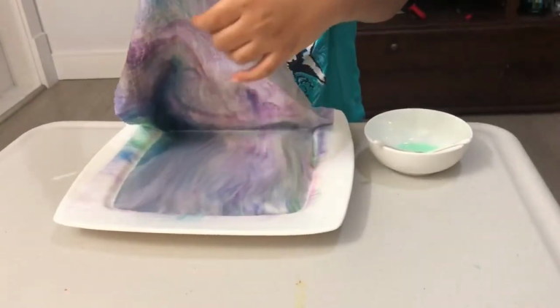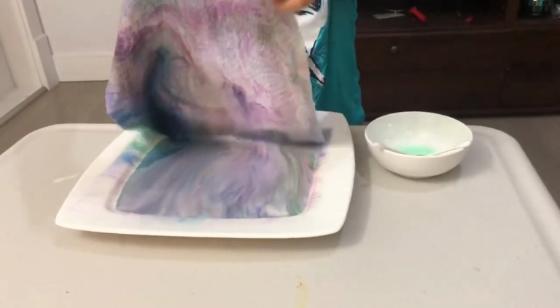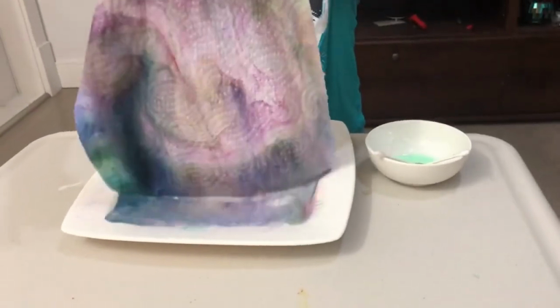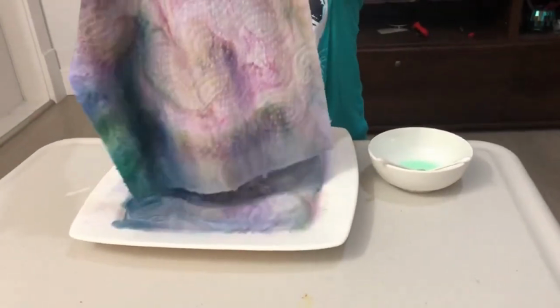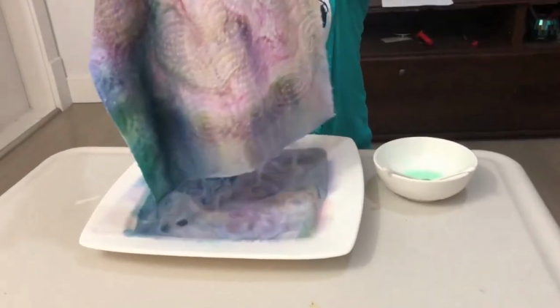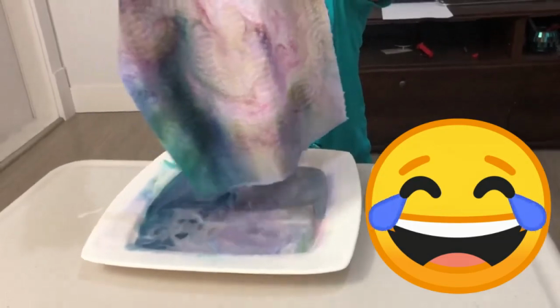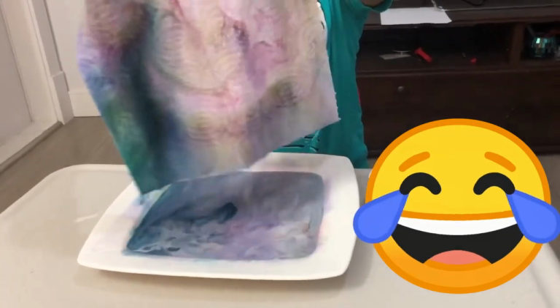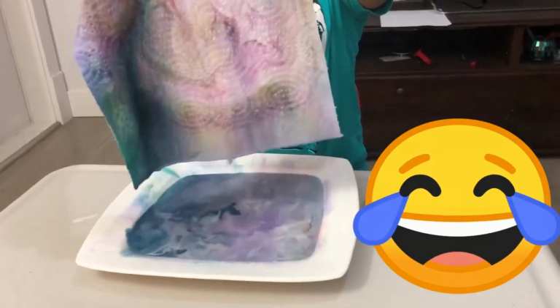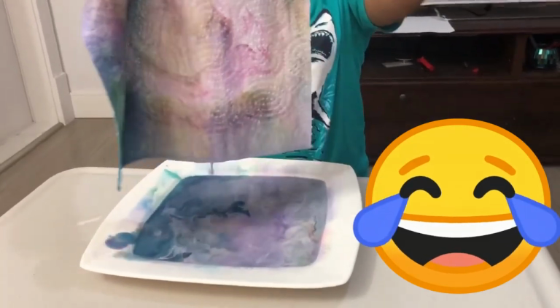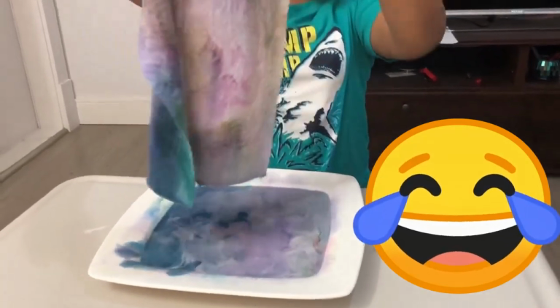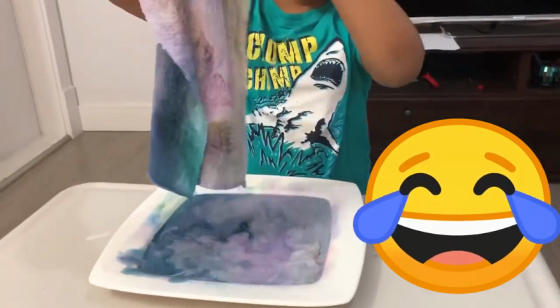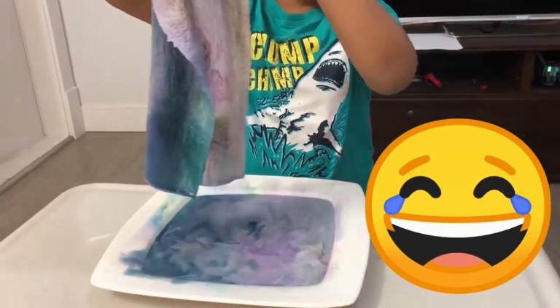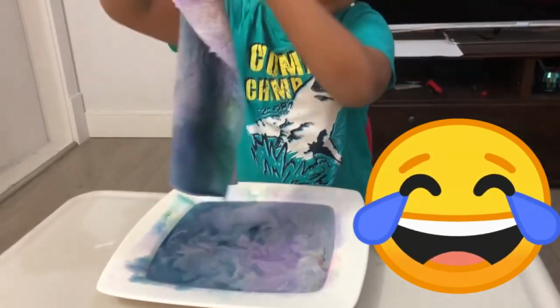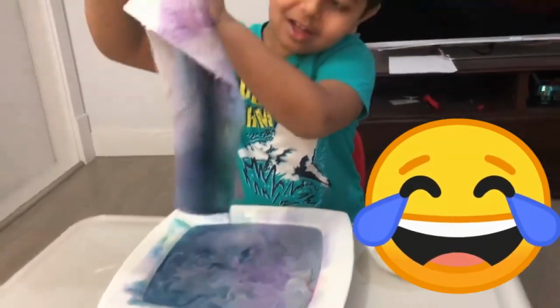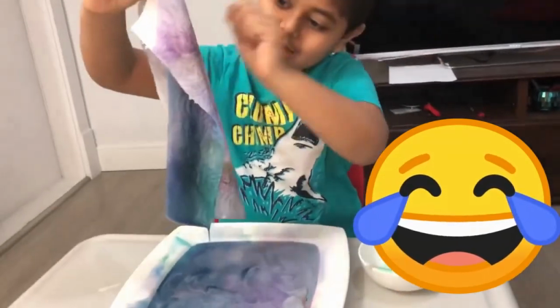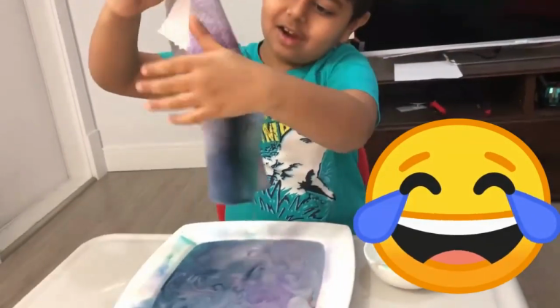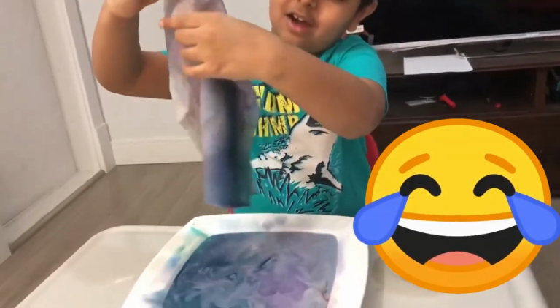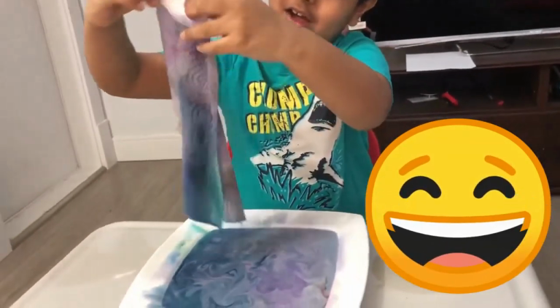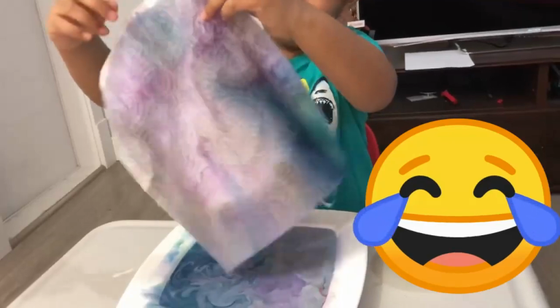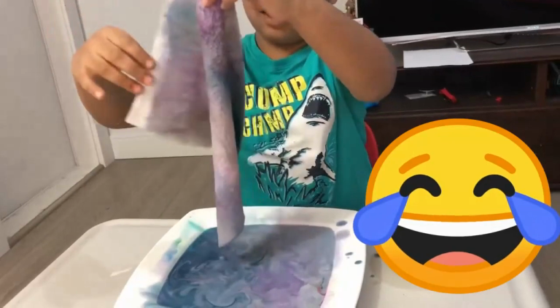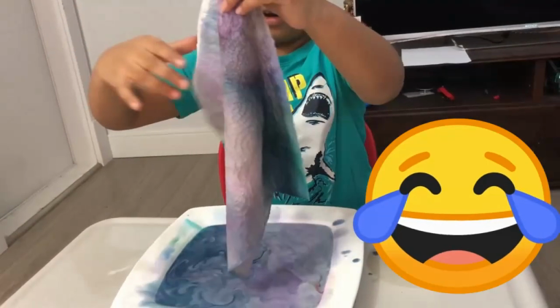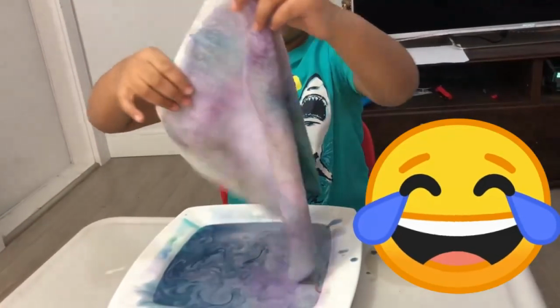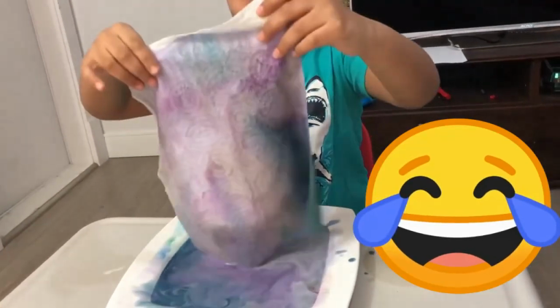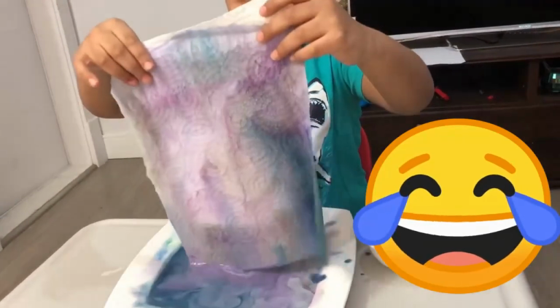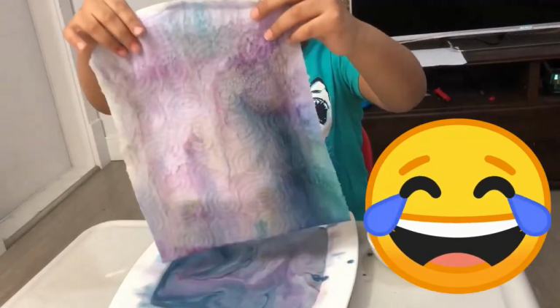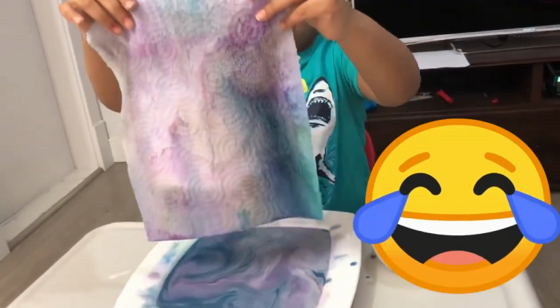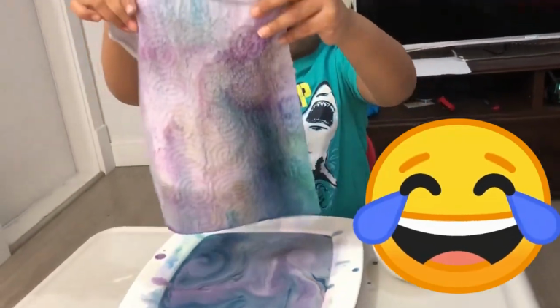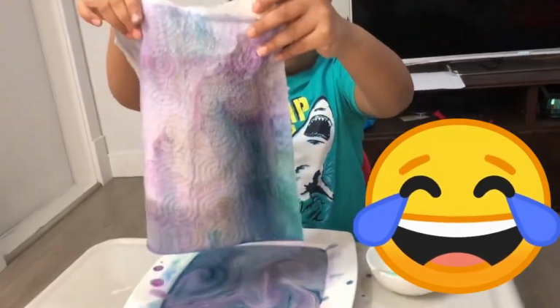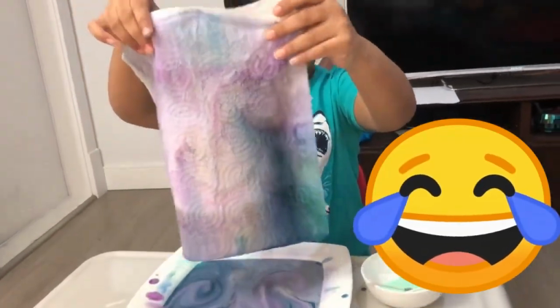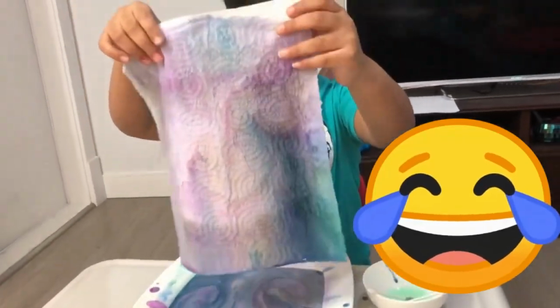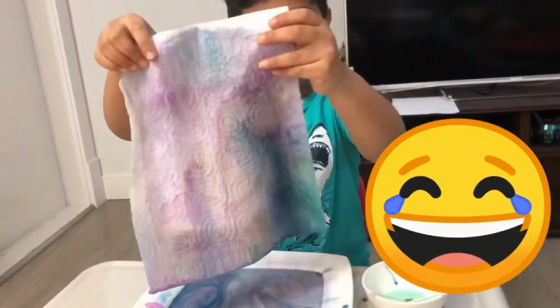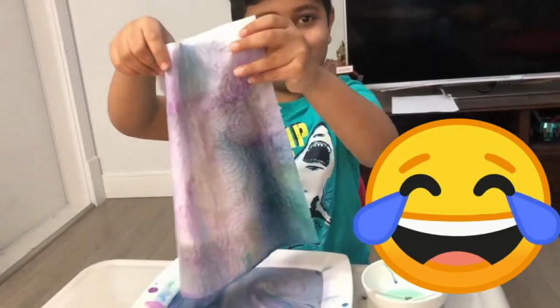Good, yeah. Now let's try to lift the paper off — yeah, let's see the colors on the paper. What happened? It looks like a rainbow! Maybe not... it looks beautiful when the paper is on the plate.